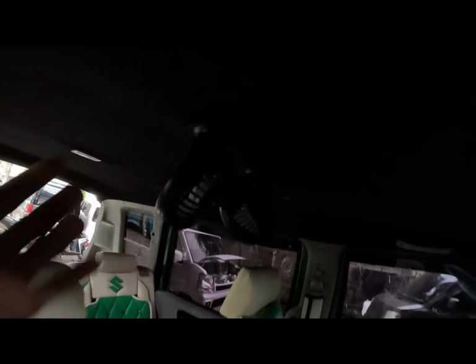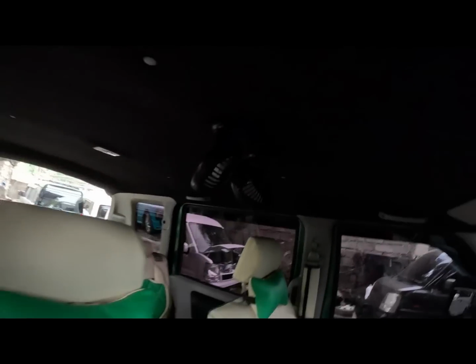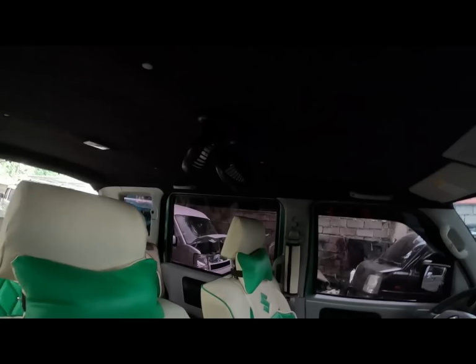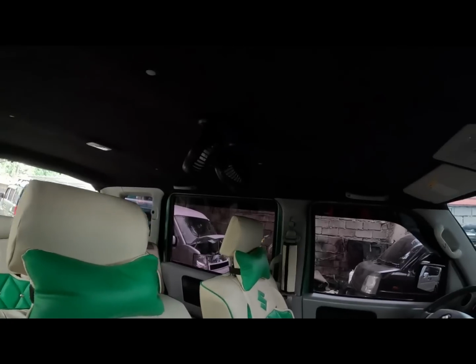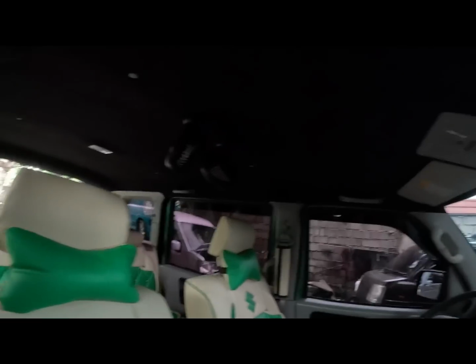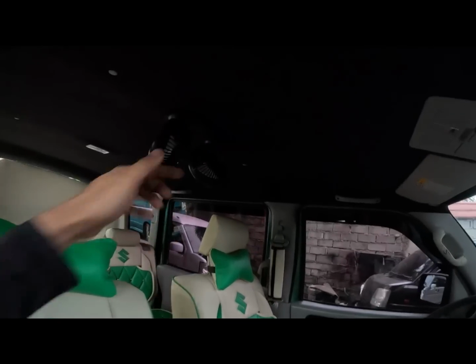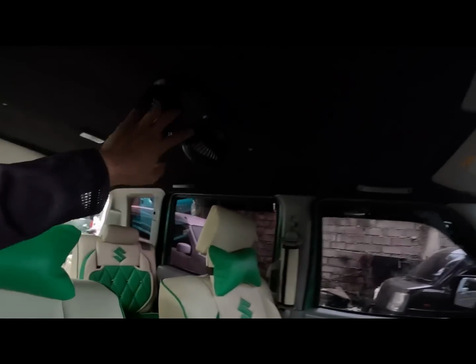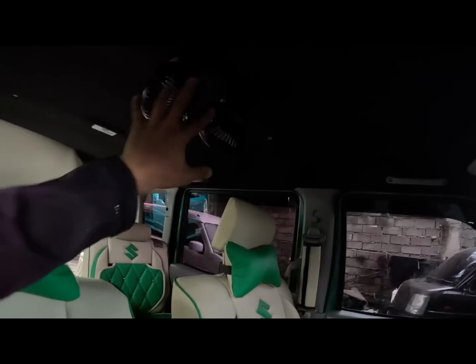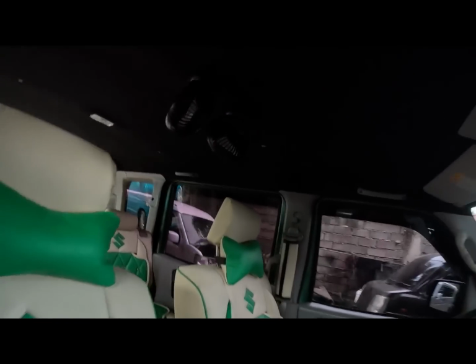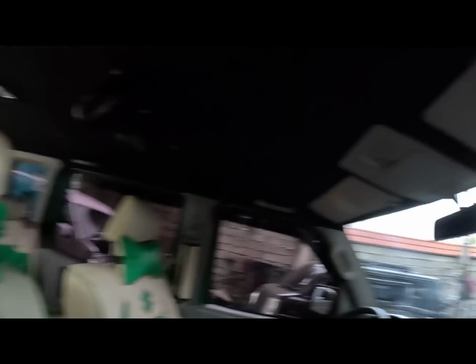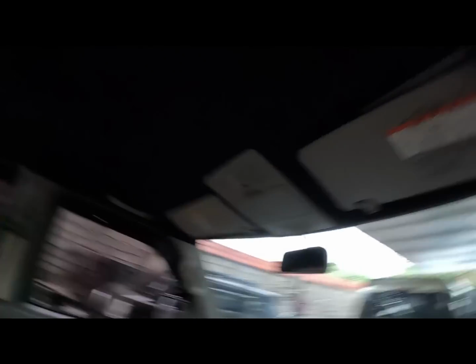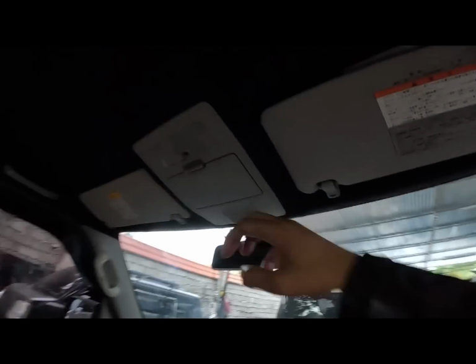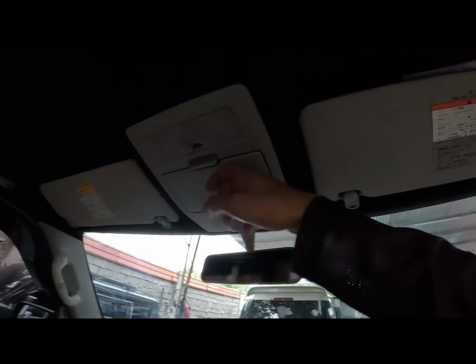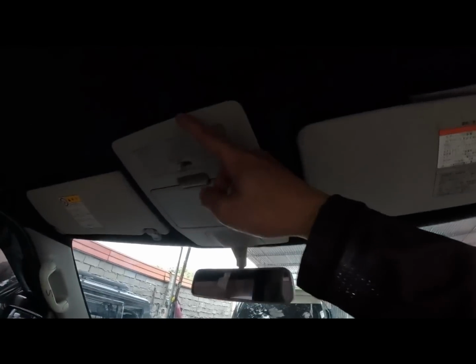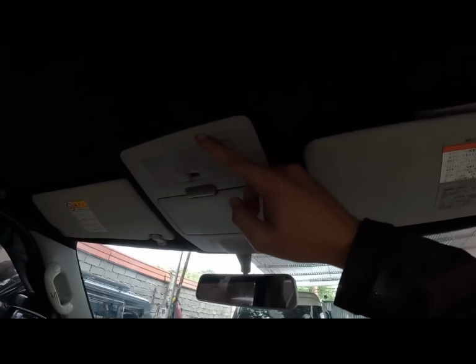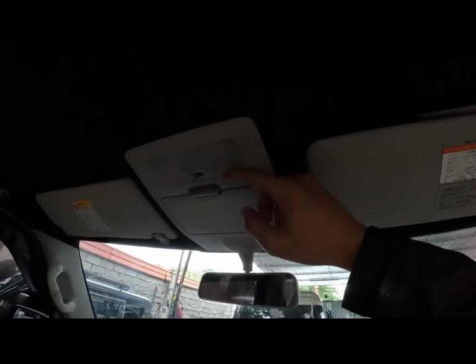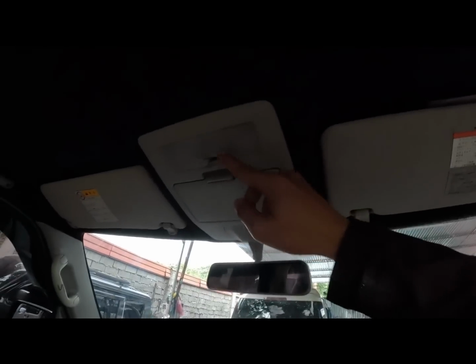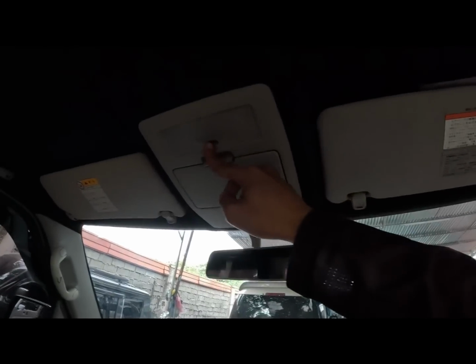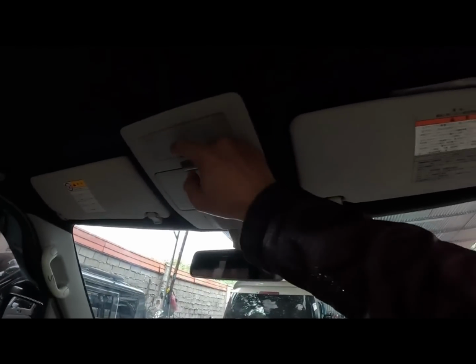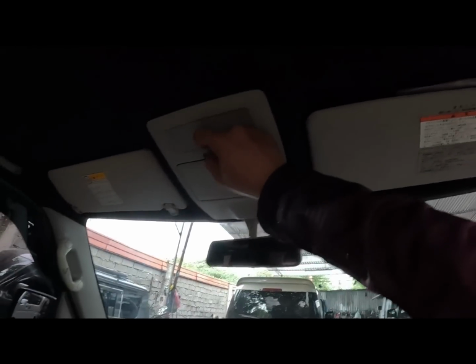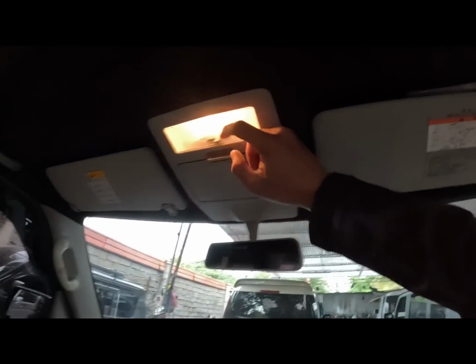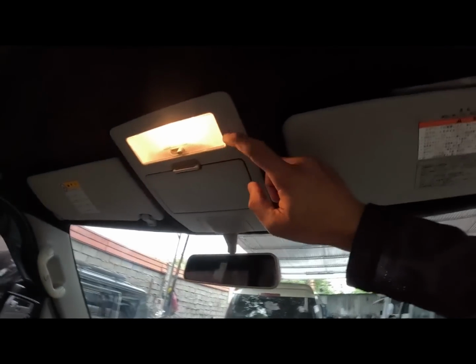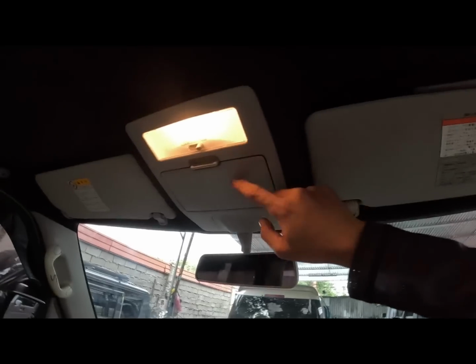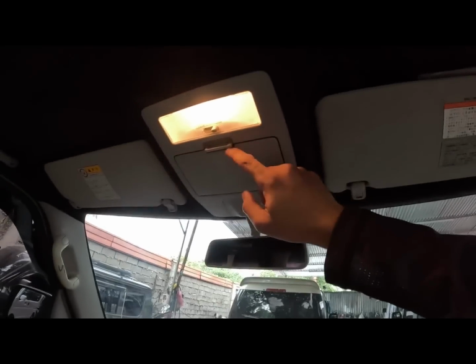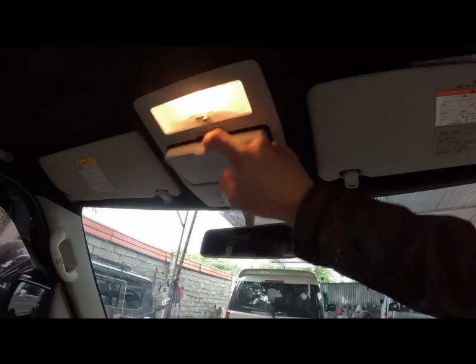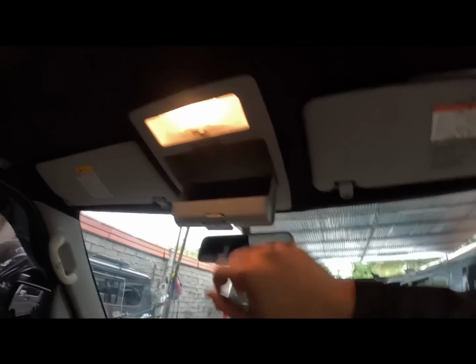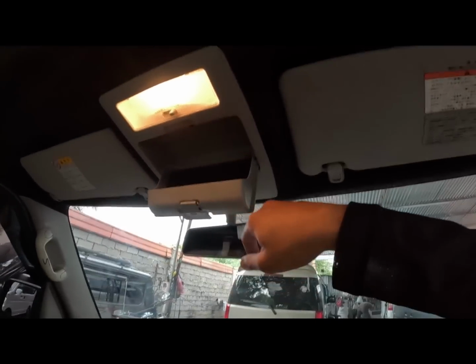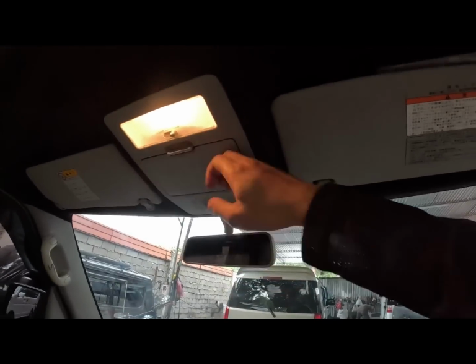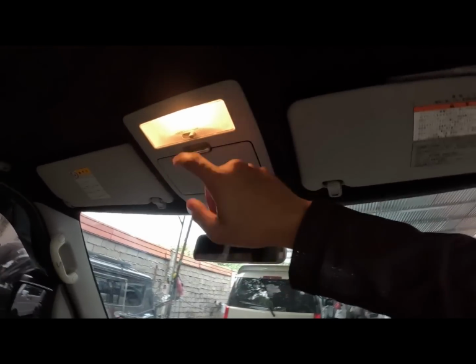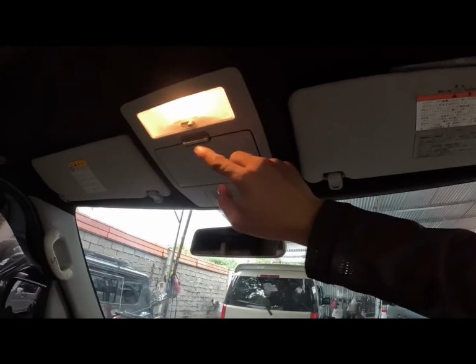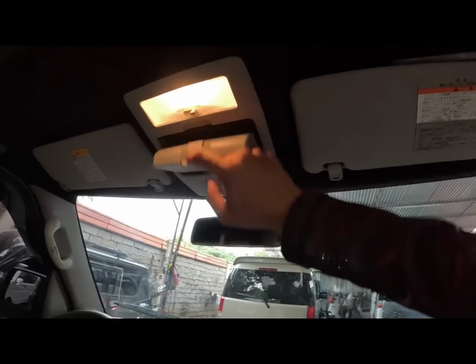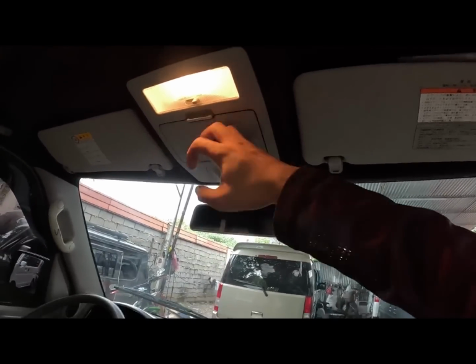Then meron tayong extra na fan dito sa itaas. Ayan po yung request ng ating owner na meron ganyan. Then dito meron tayong room light. Then sunglass holder - lagayan ng sunglasses.